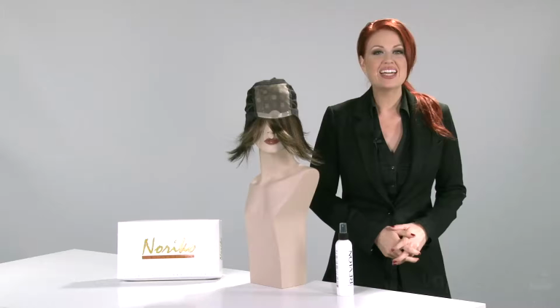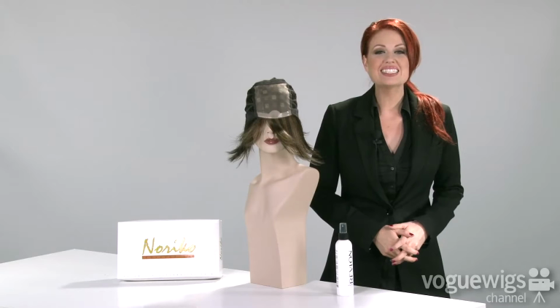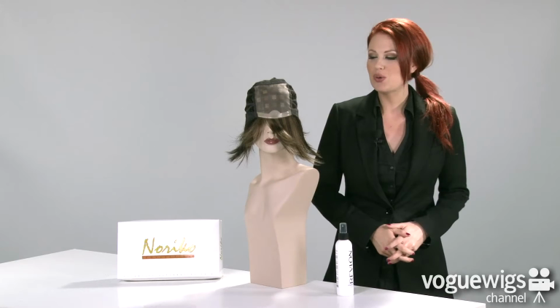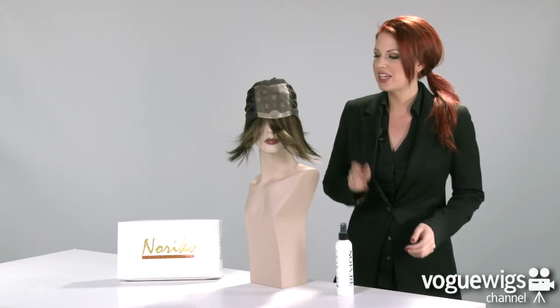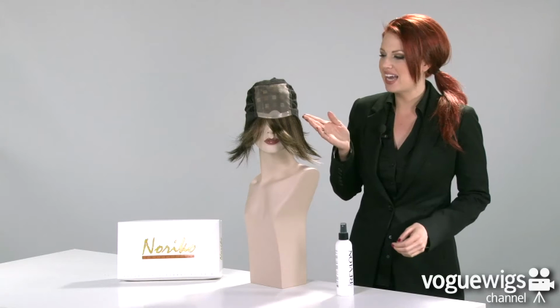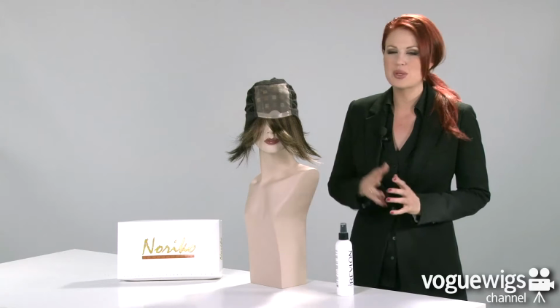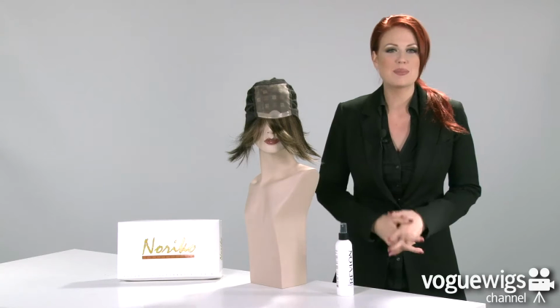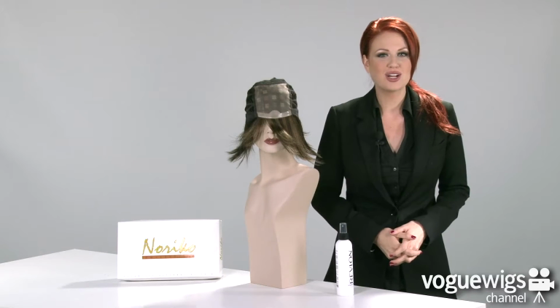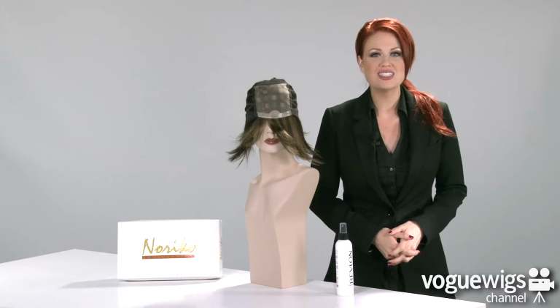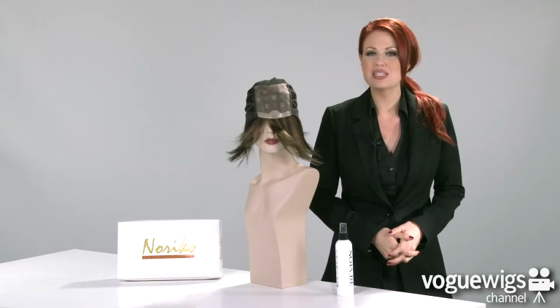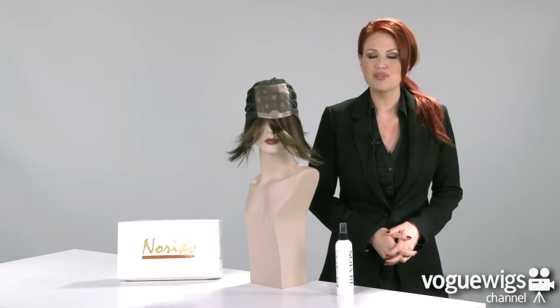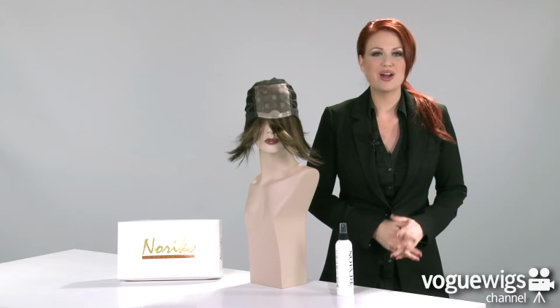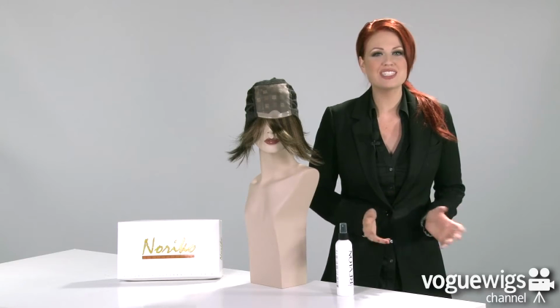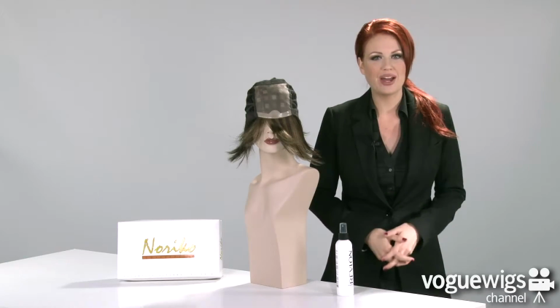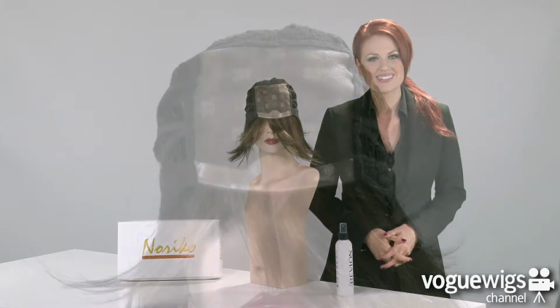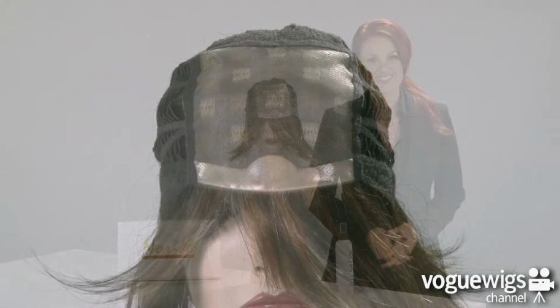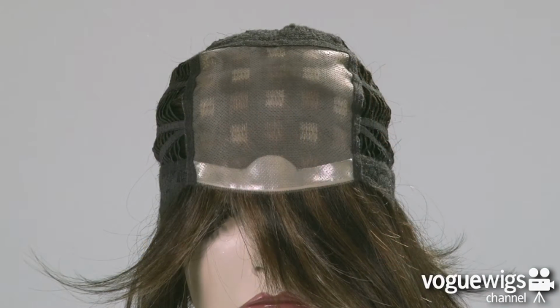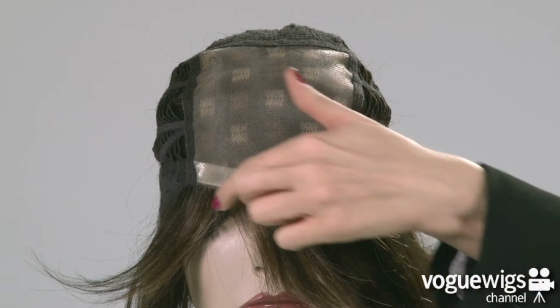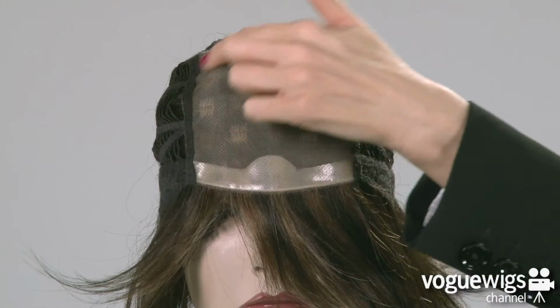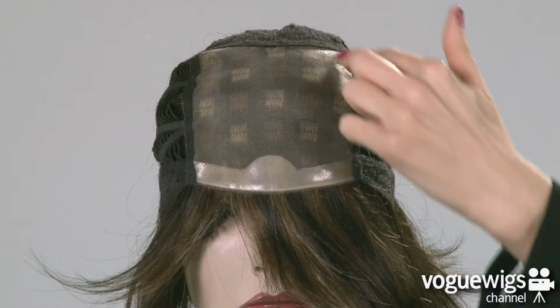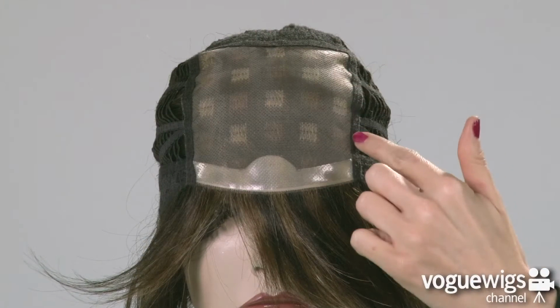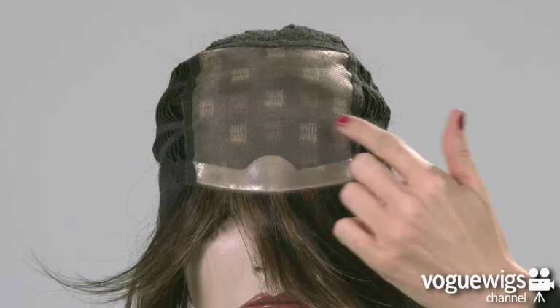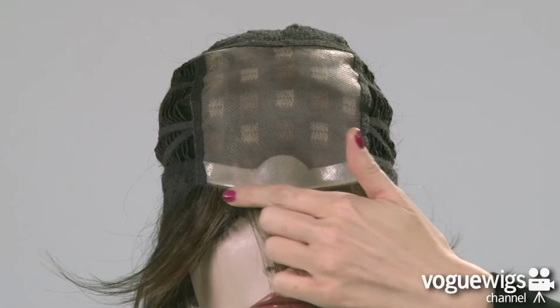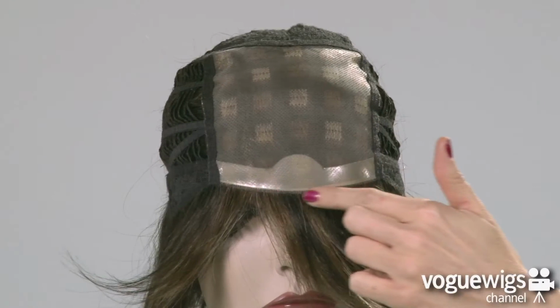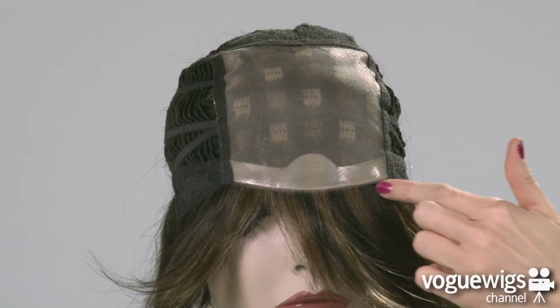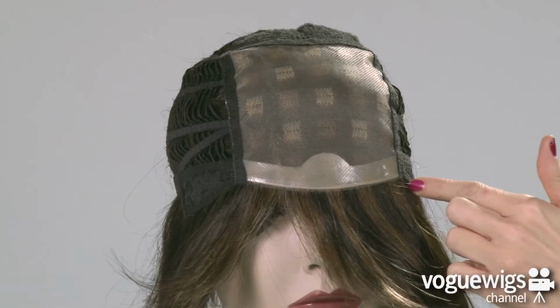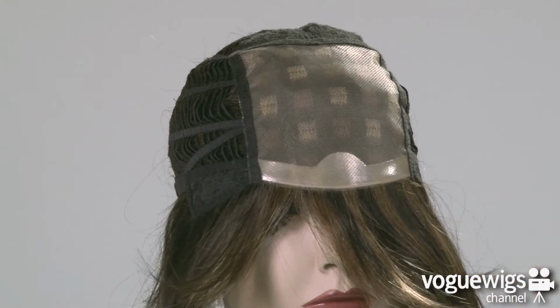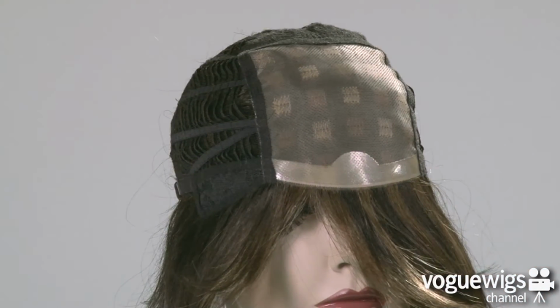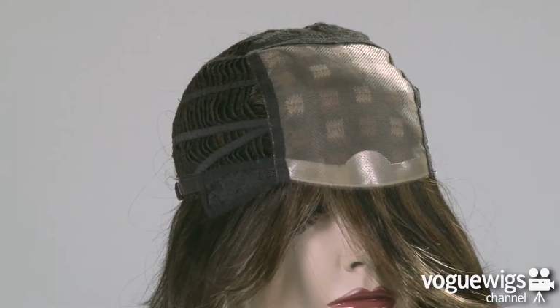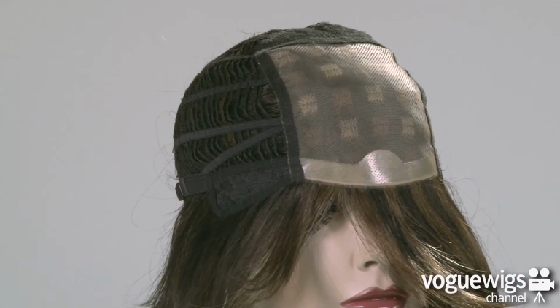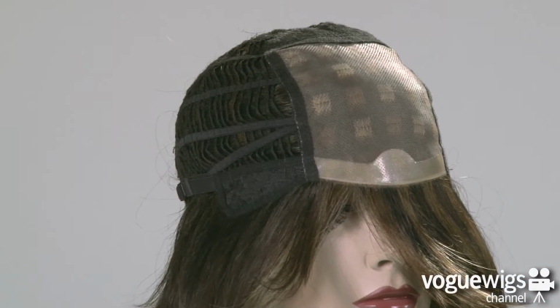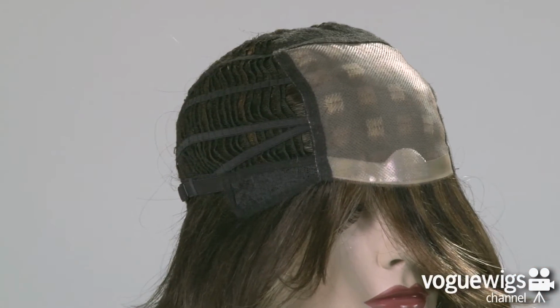Now let's take a quick look inside this wig's cap construction to see what makes it perfect for everyday wear. This cap features a monofilament top, as well as a polyurethane front, keeping this wig secure all day long.